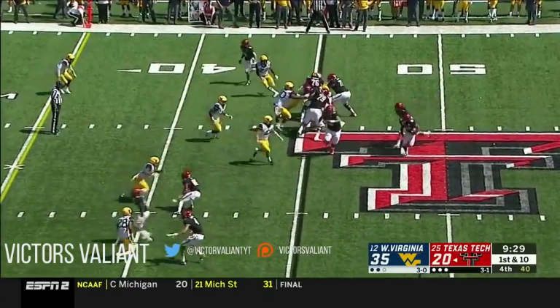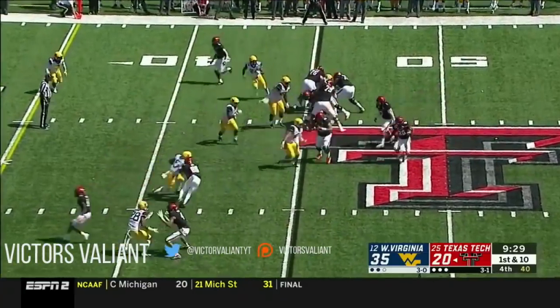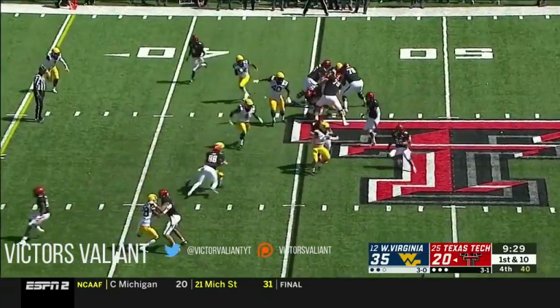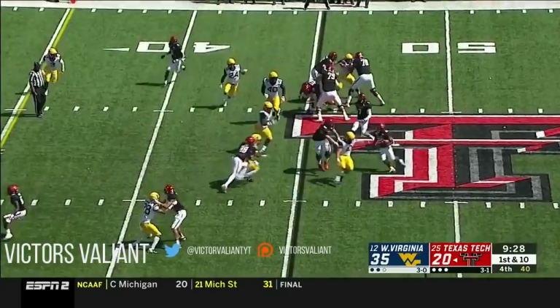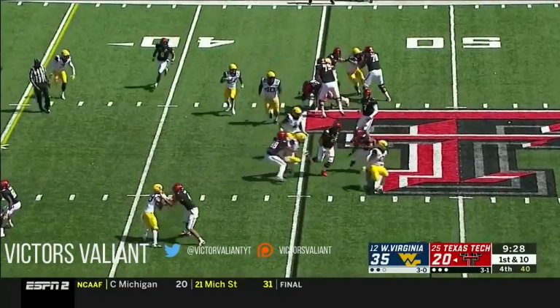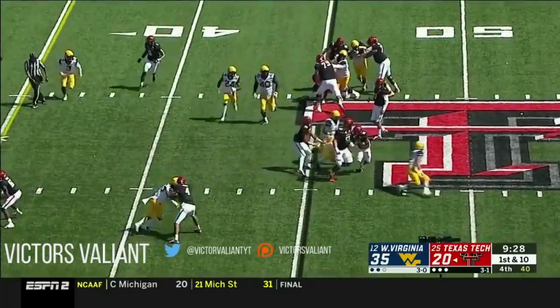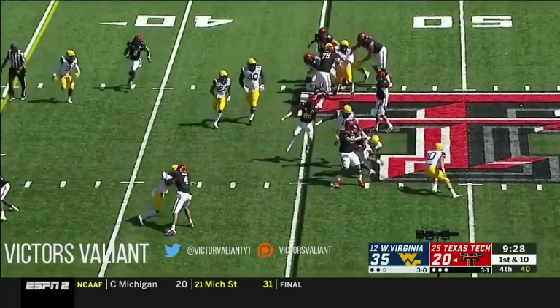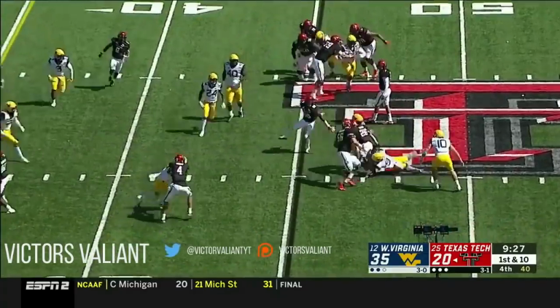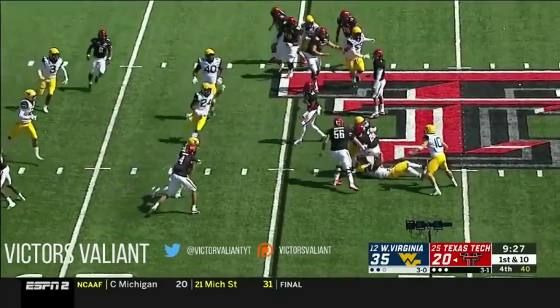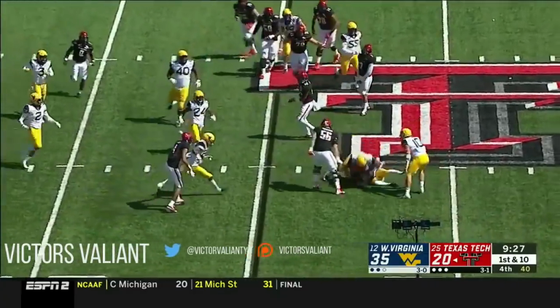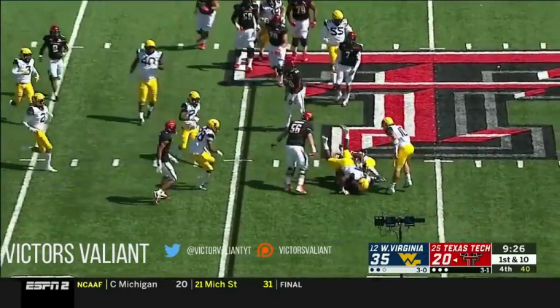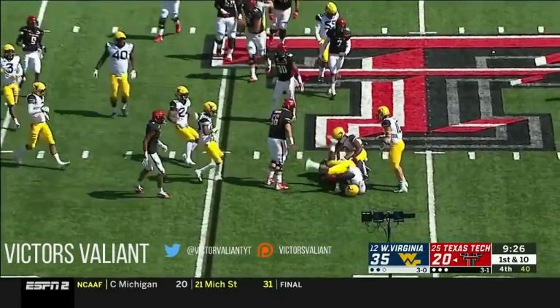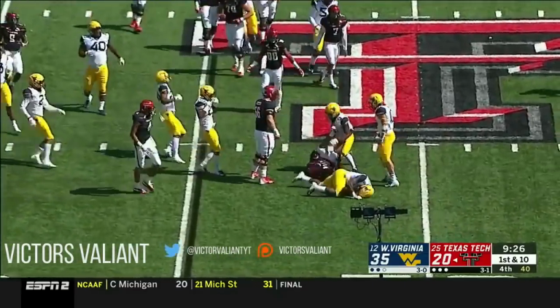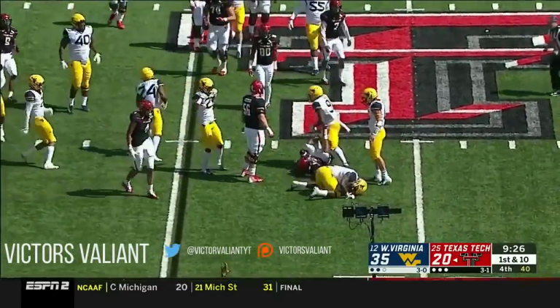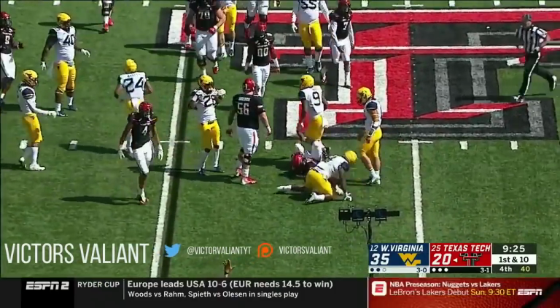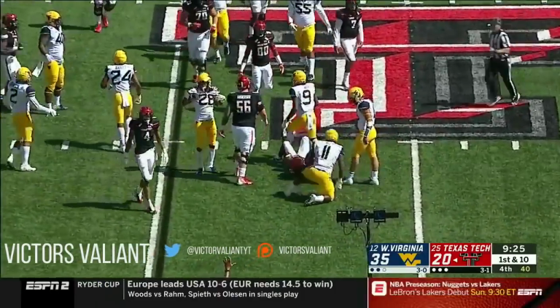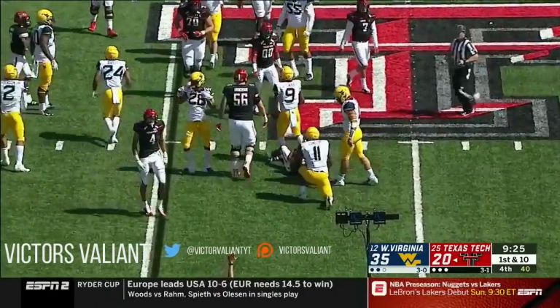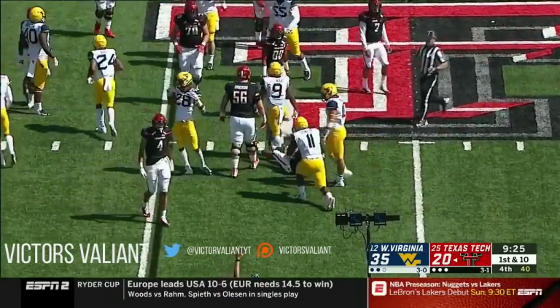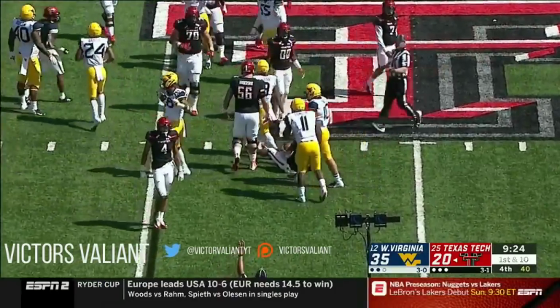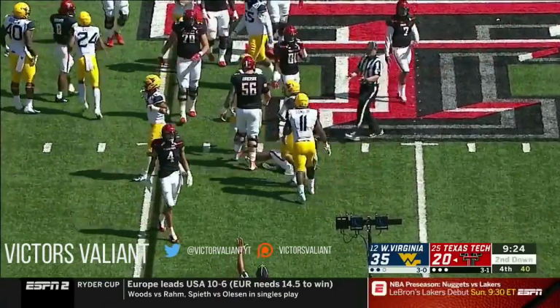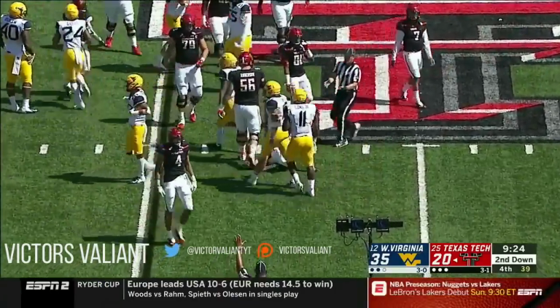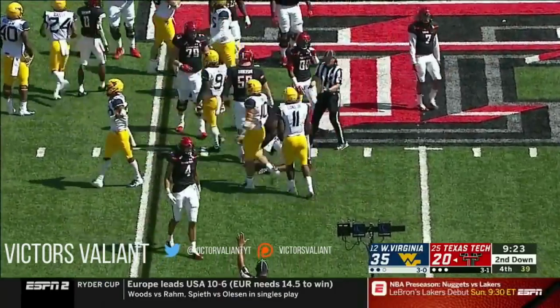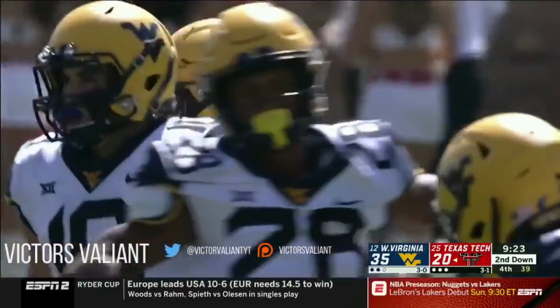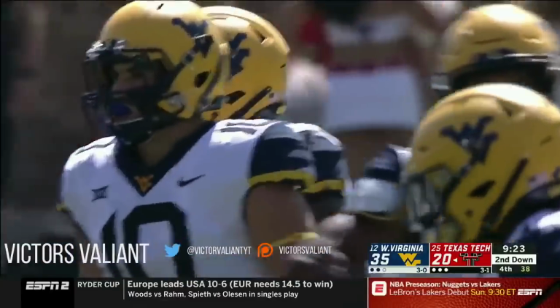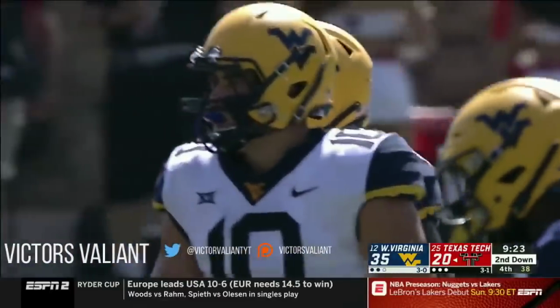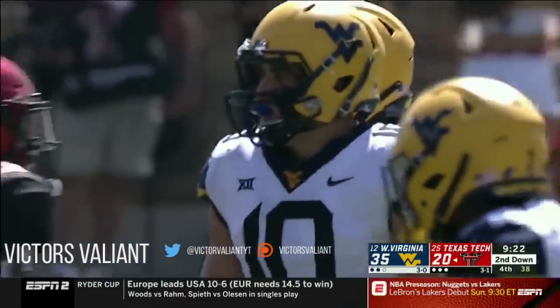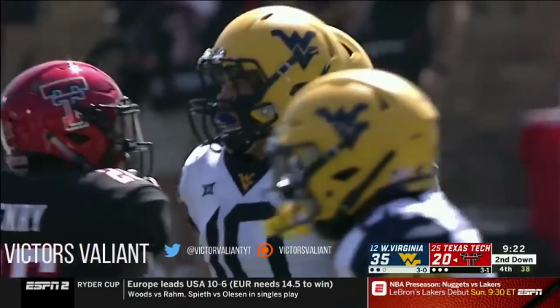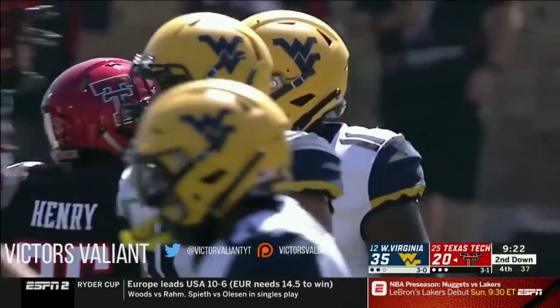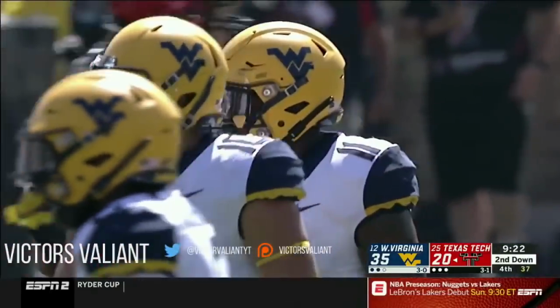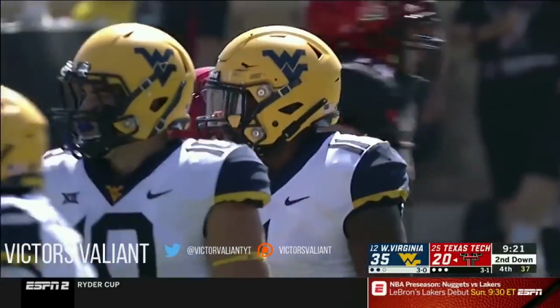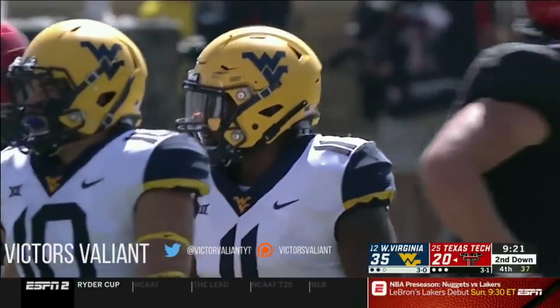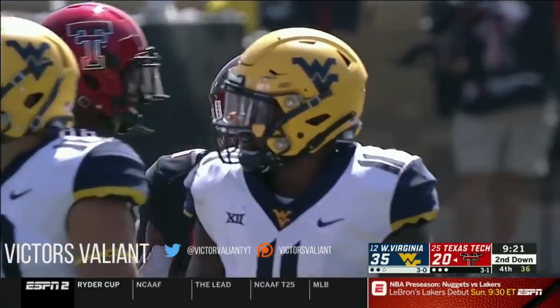Duffy hands it off to Henry — and he is brought down by David Long and Stewart, a loss of 2.